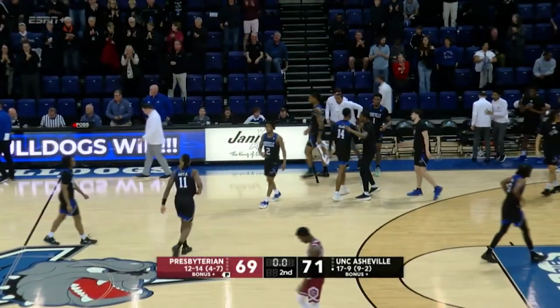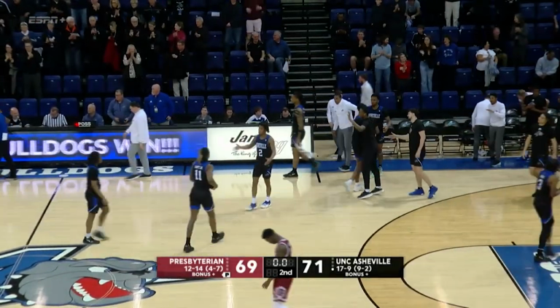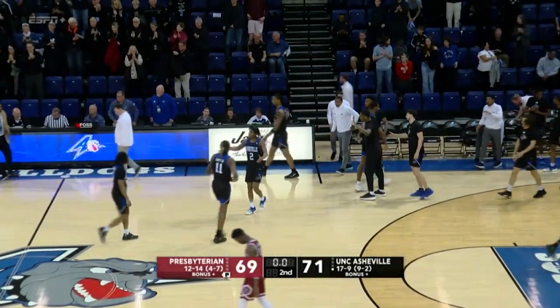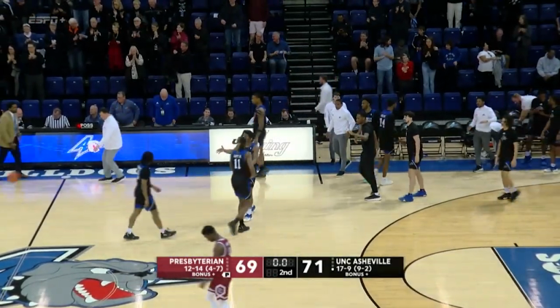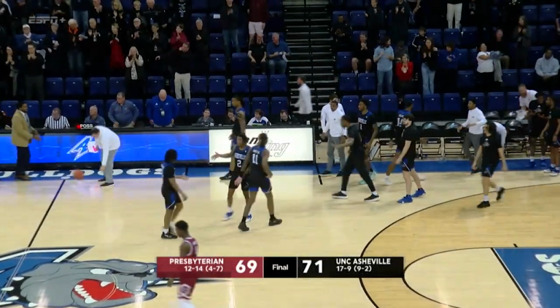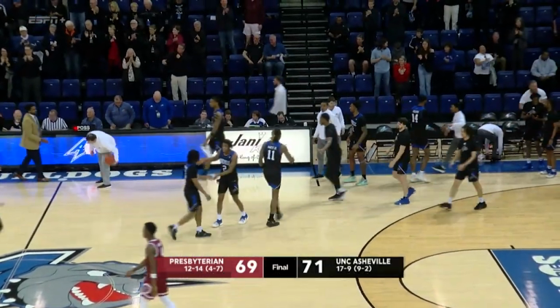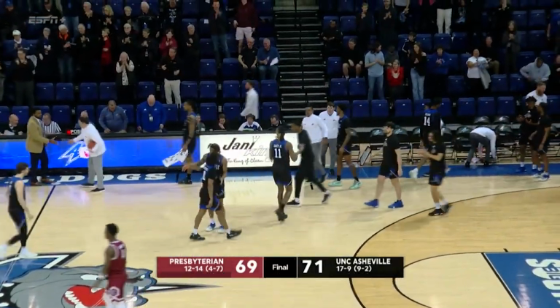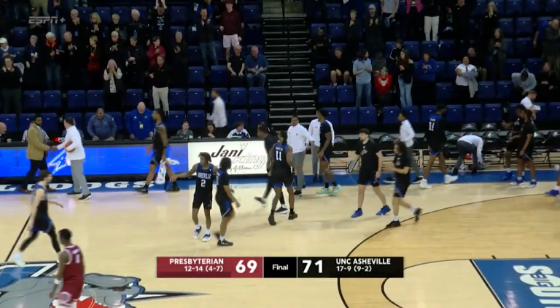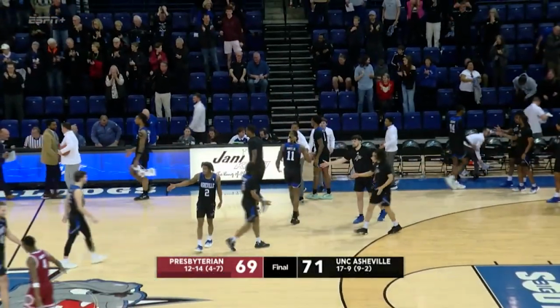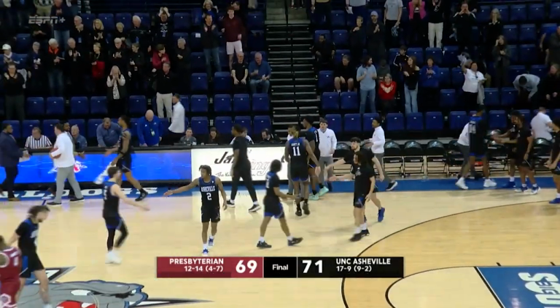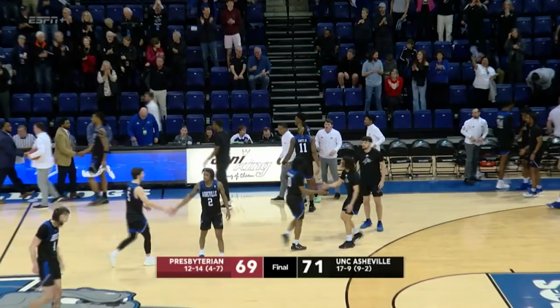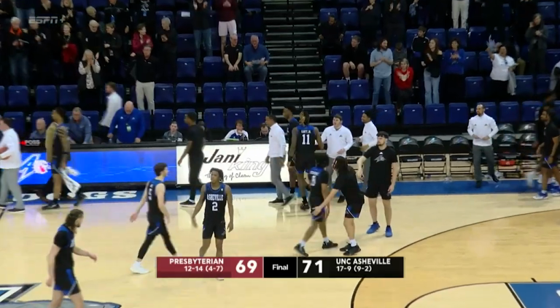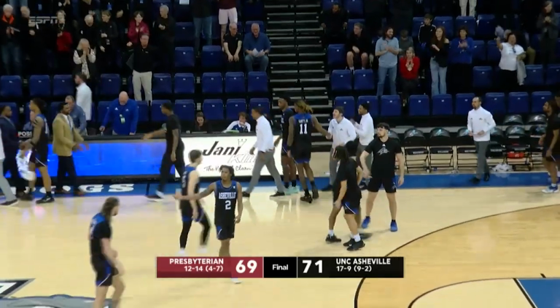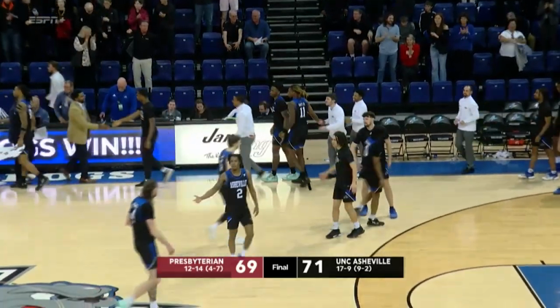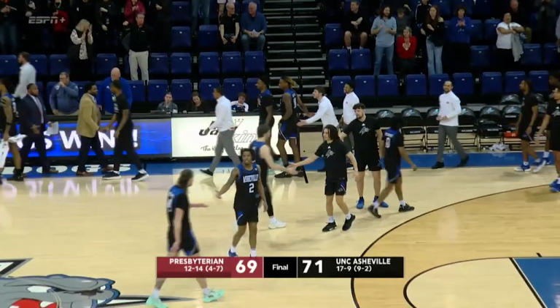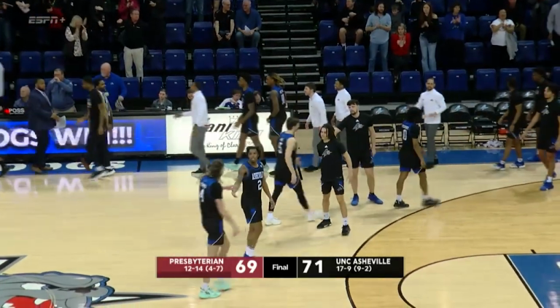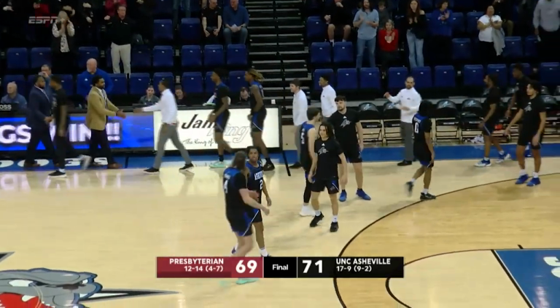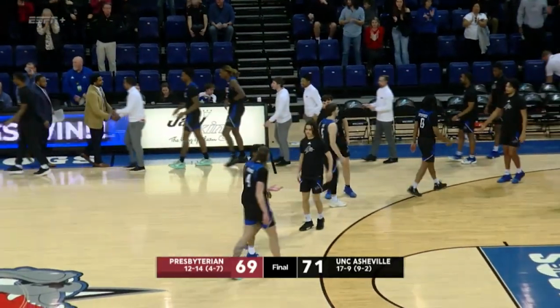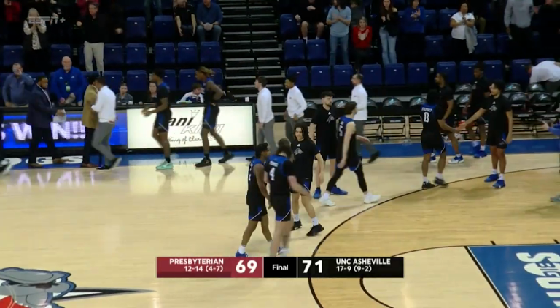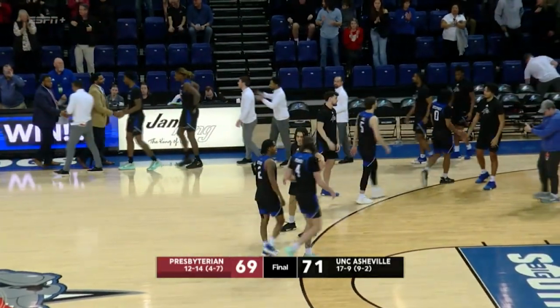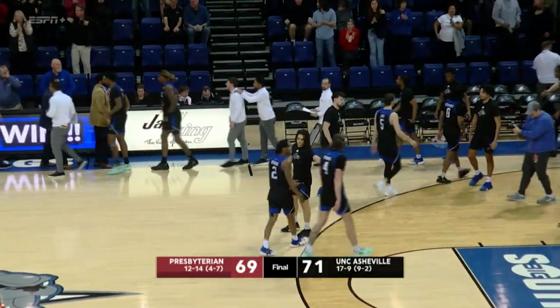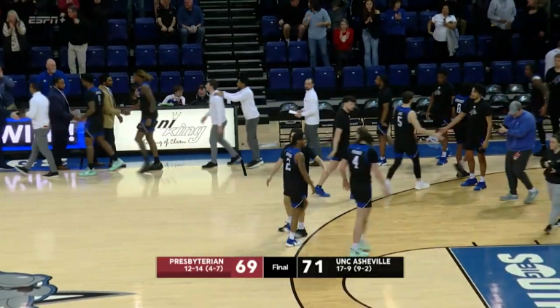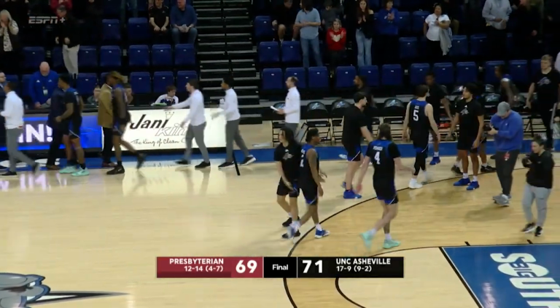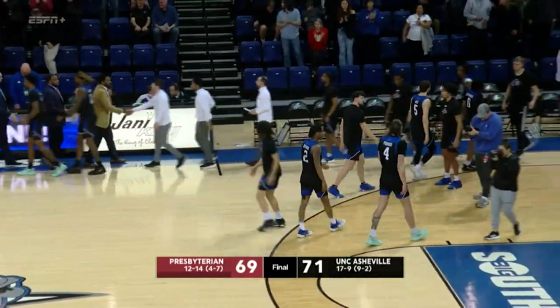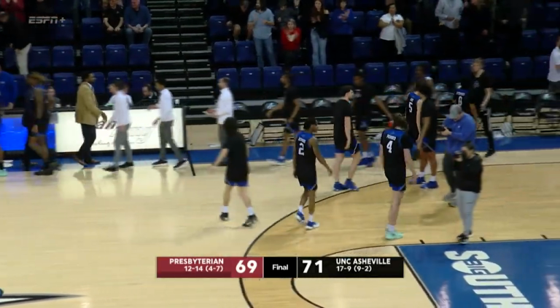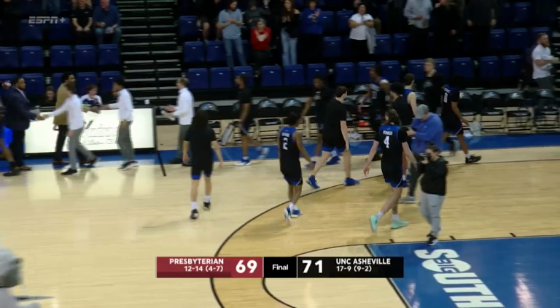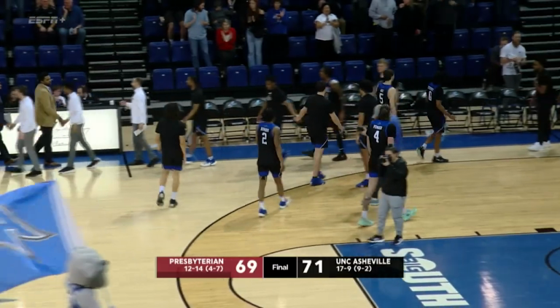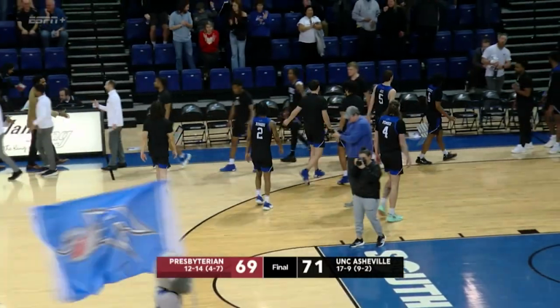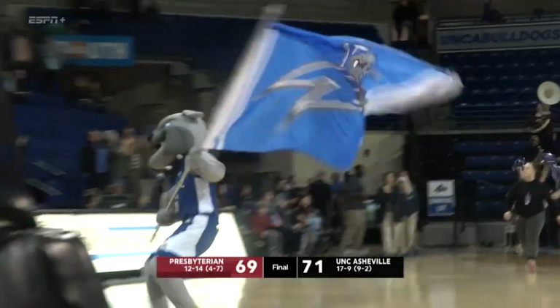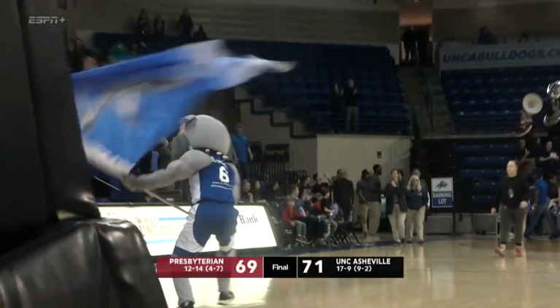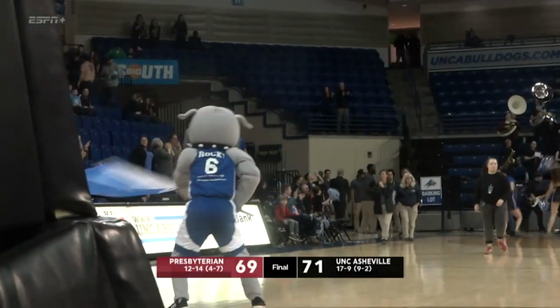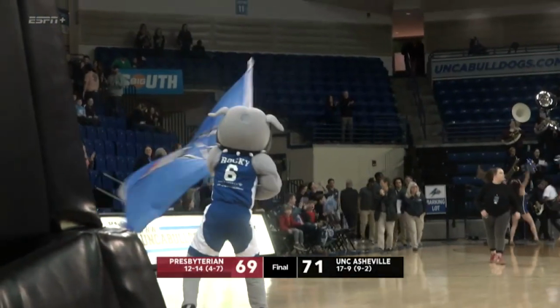From 20 down — heartbreaking. At the buzzer, Presbyterian had it and it misses only just. Asheville comes away by the skin of their teeth.